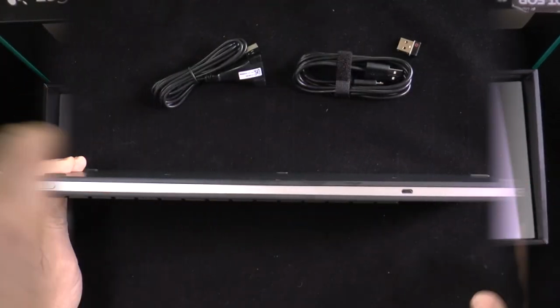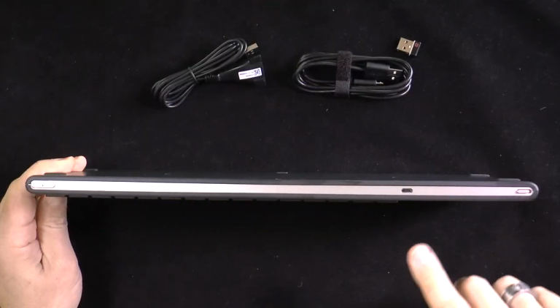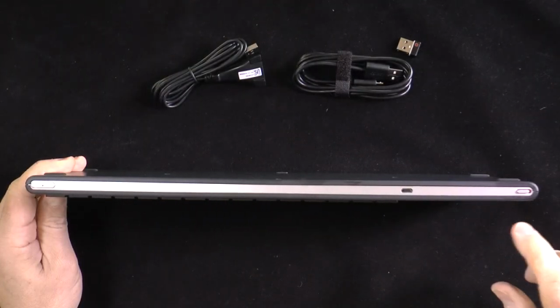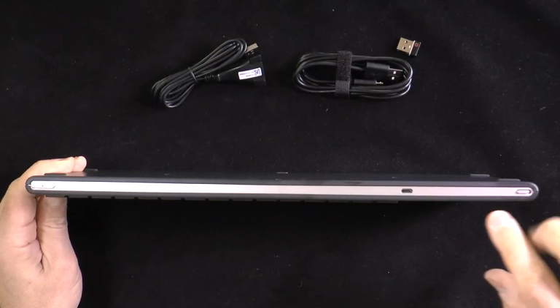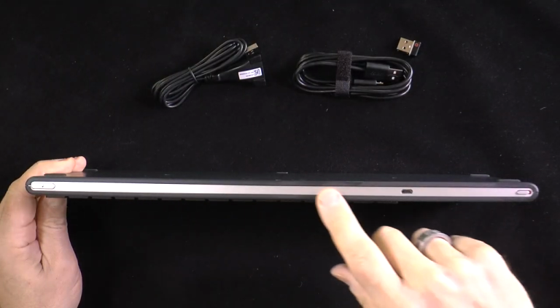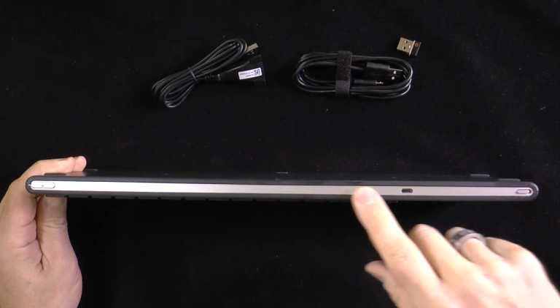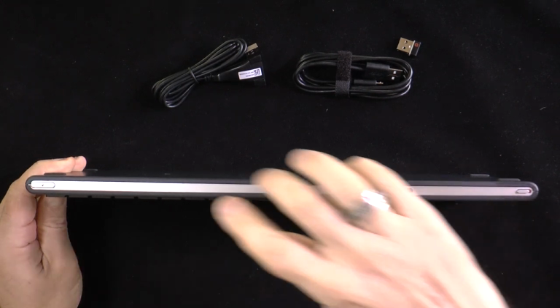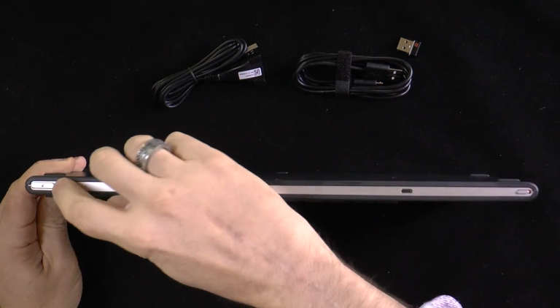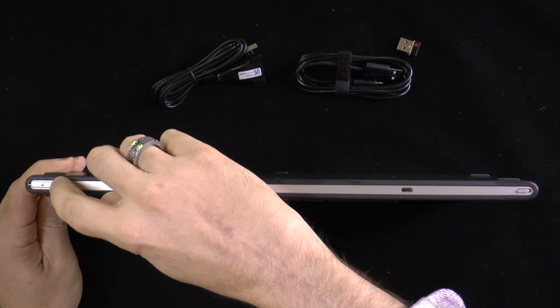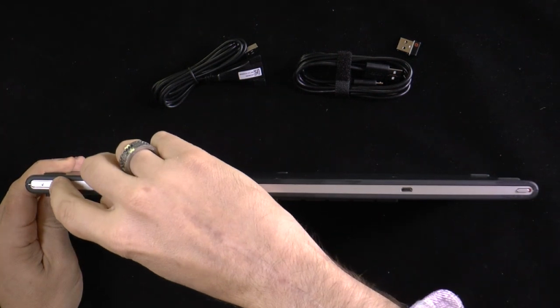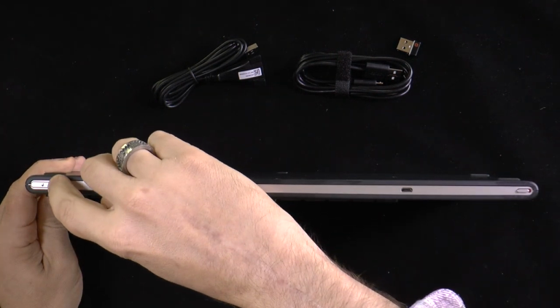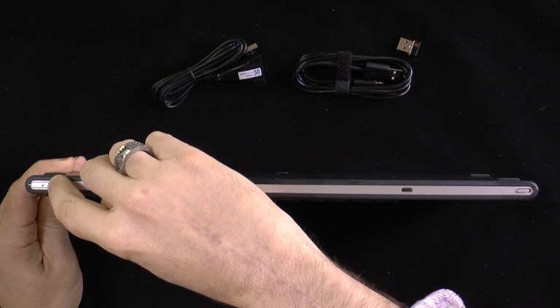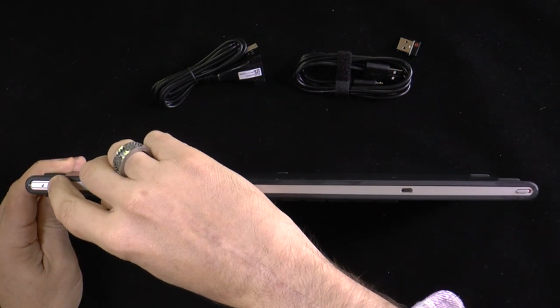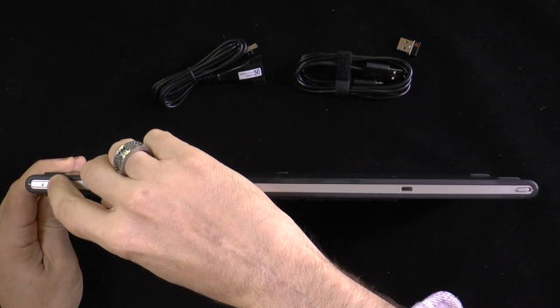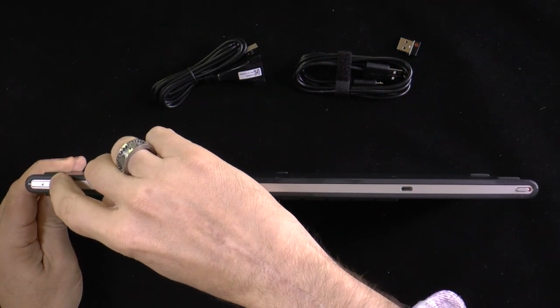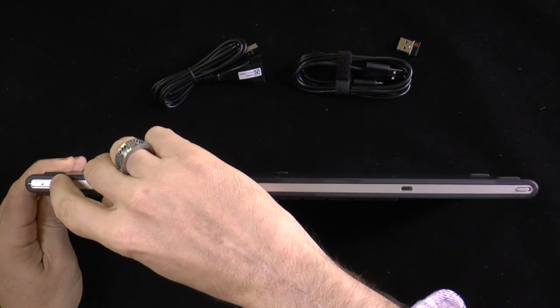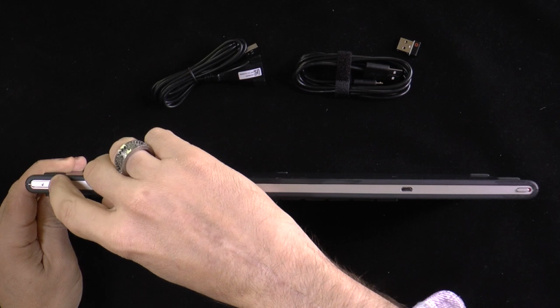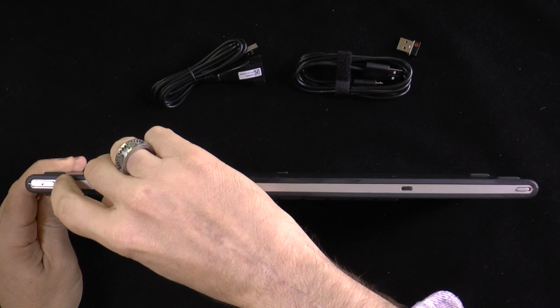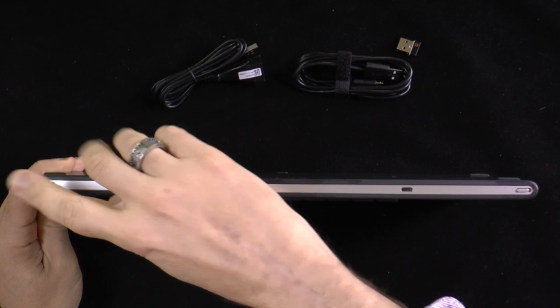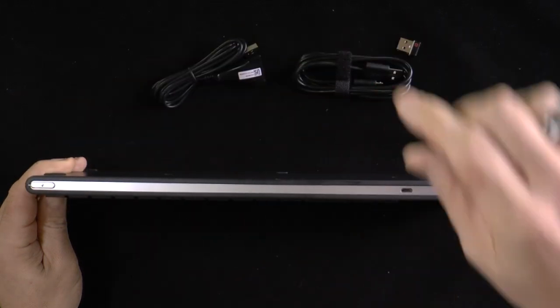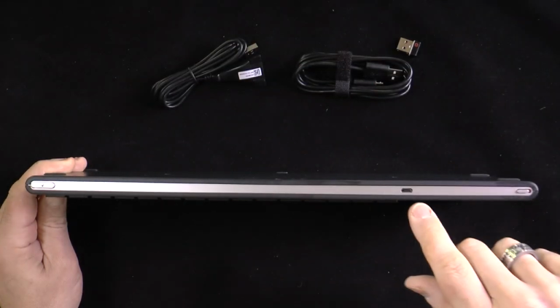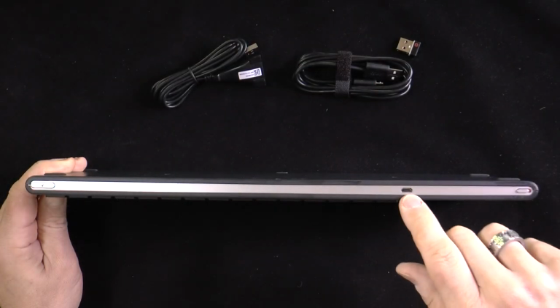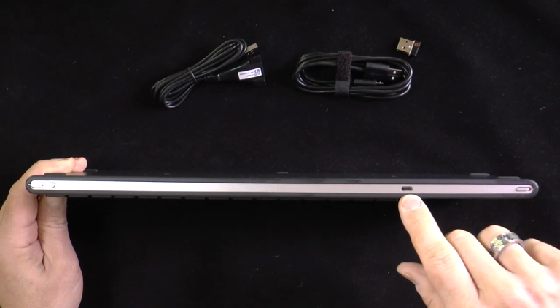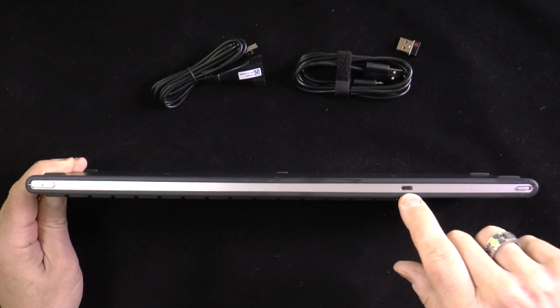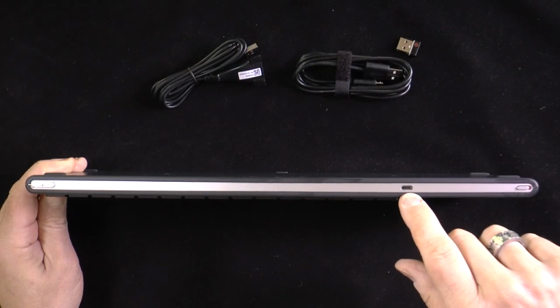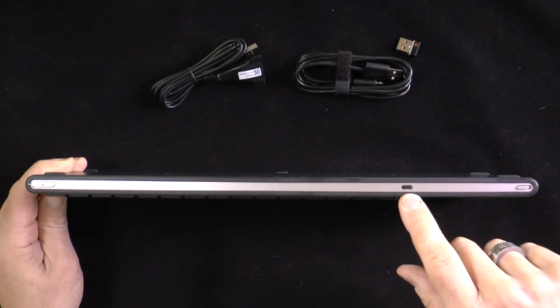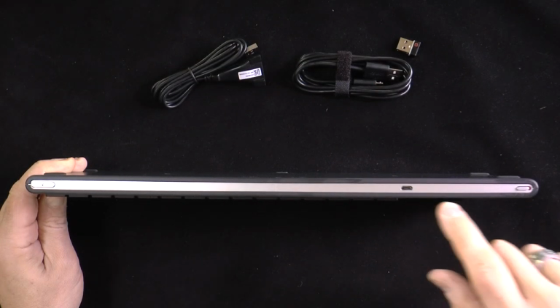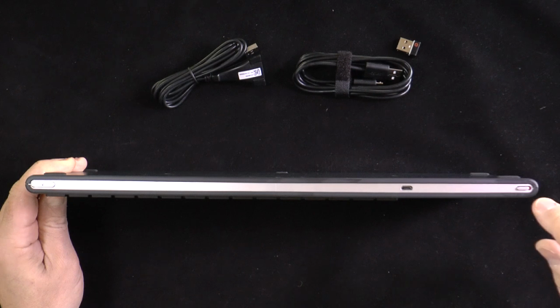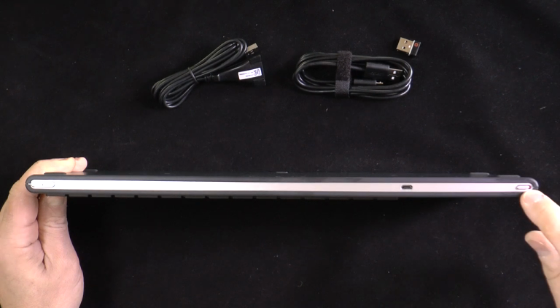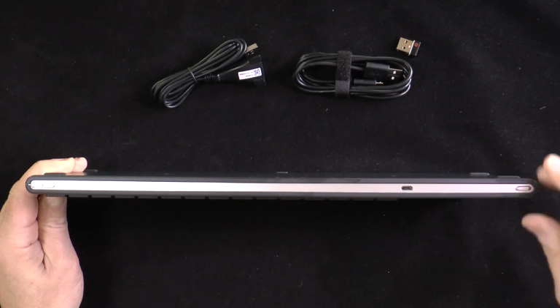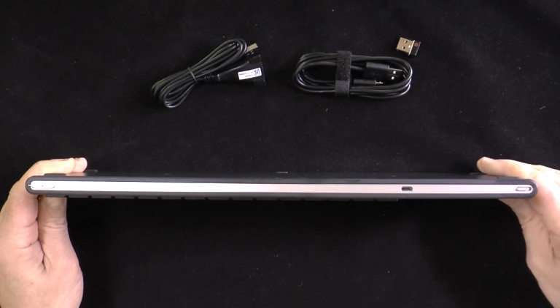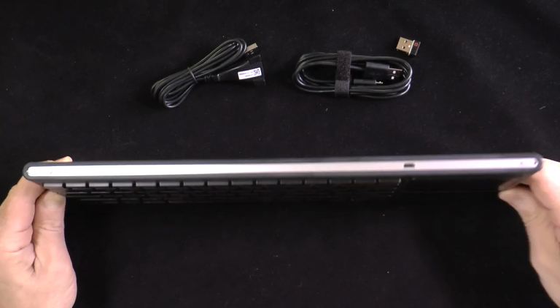On the keyboard itself, there is a button that controls the function of the trackpad — we'll come back to that. The micro USB port is for charging the keyboard, and the on/off switch is right here.